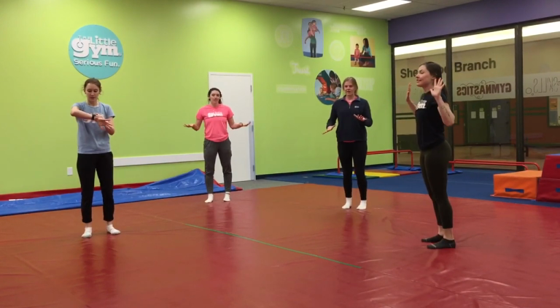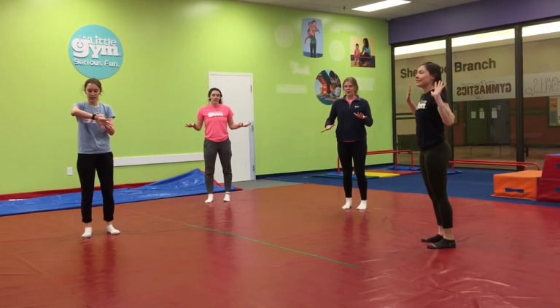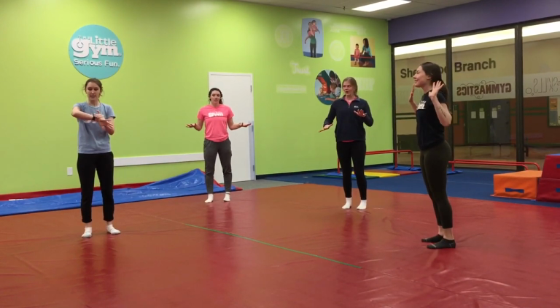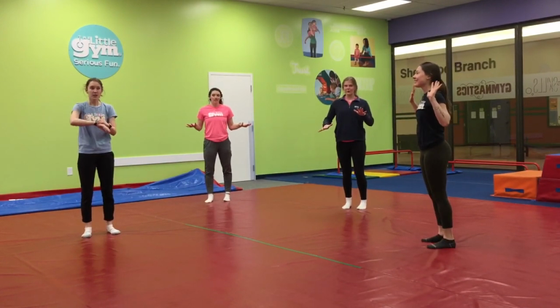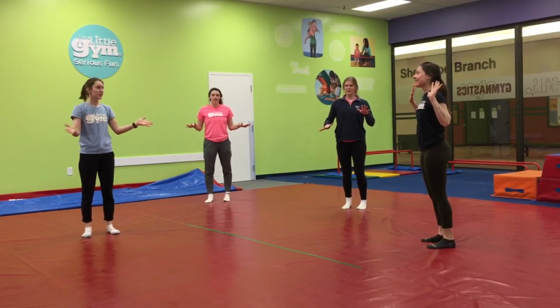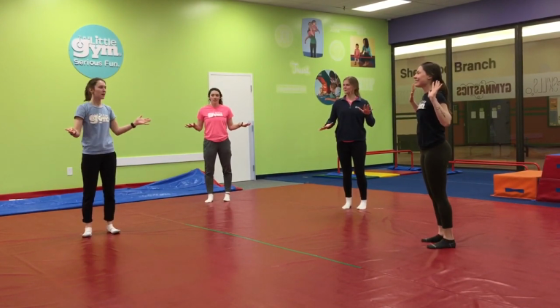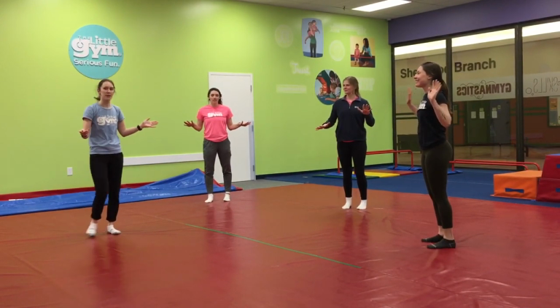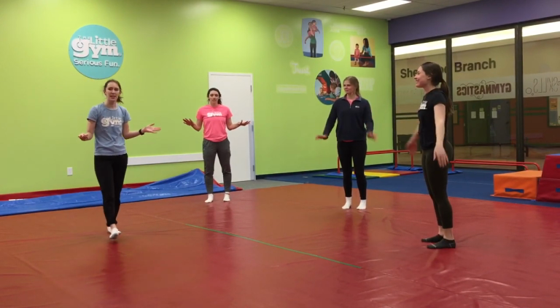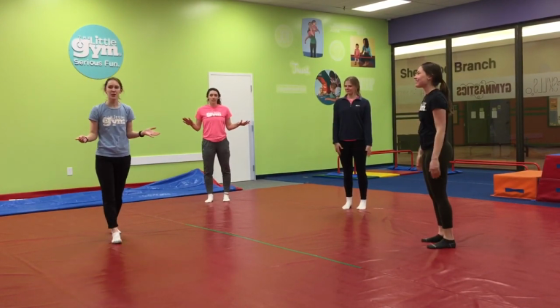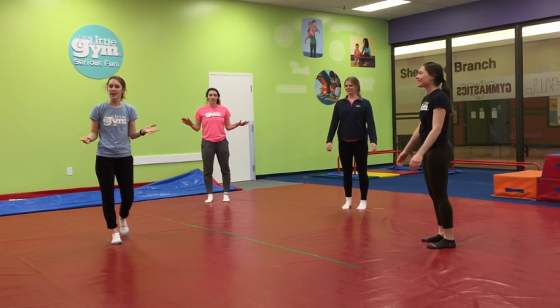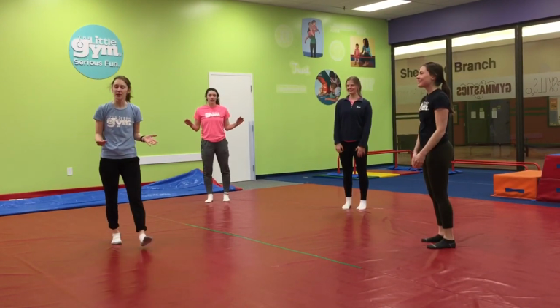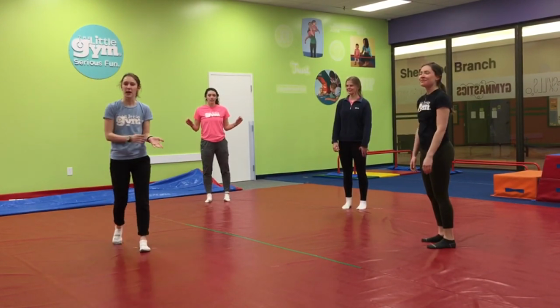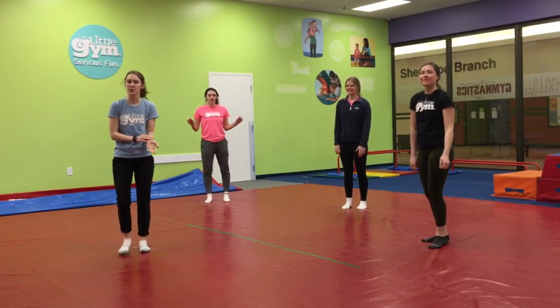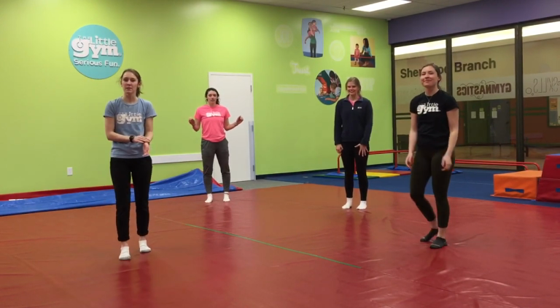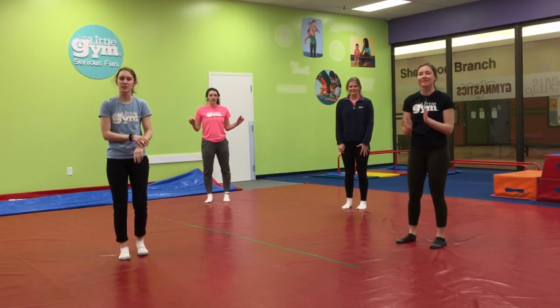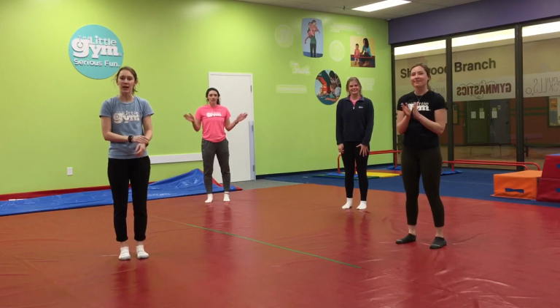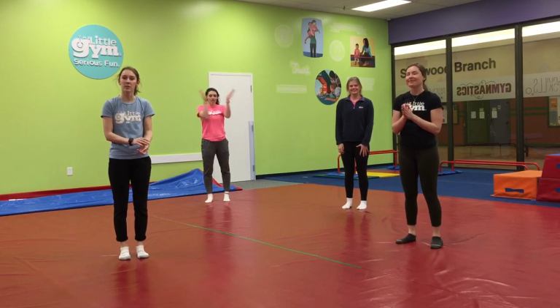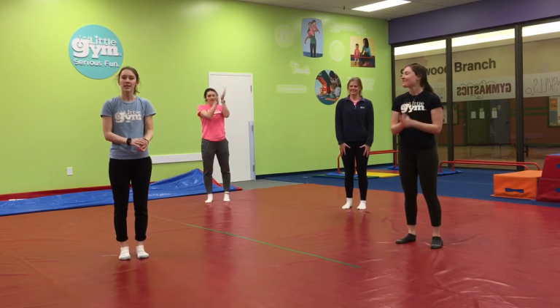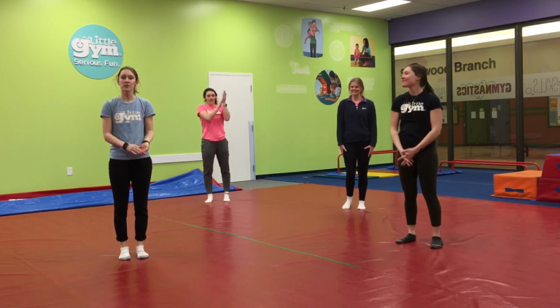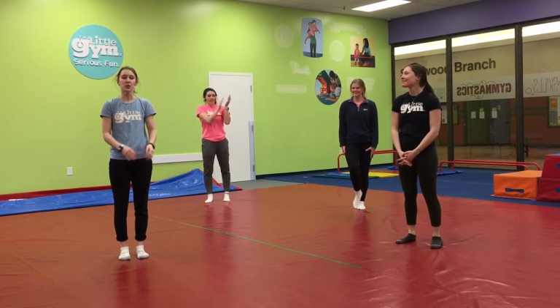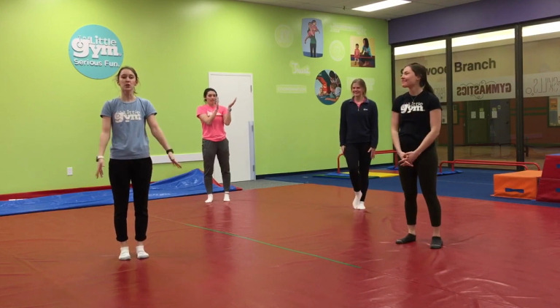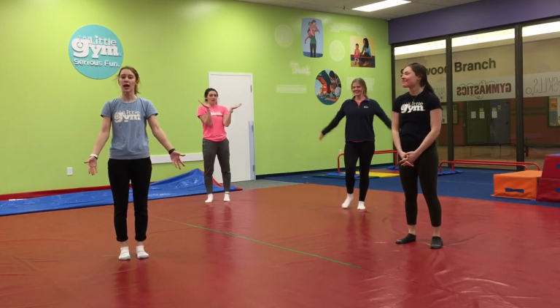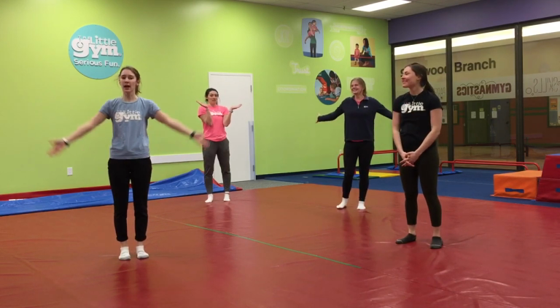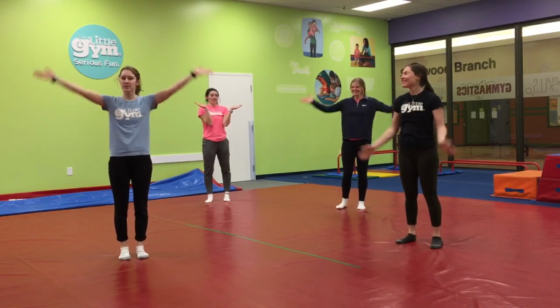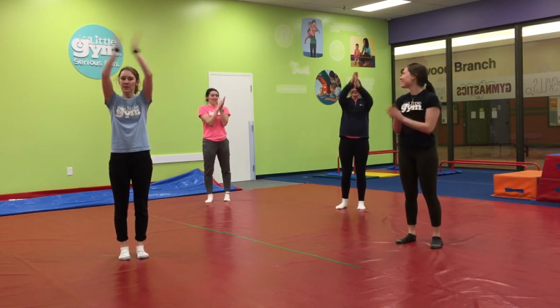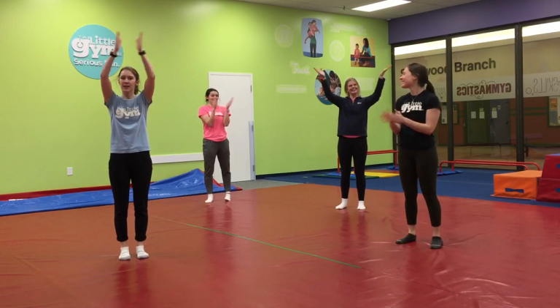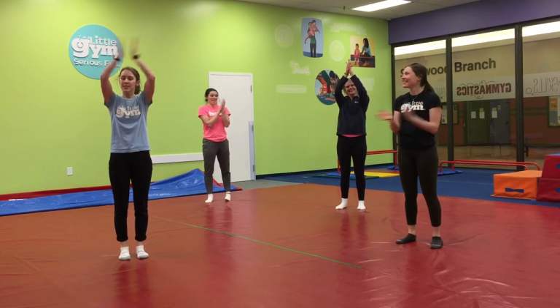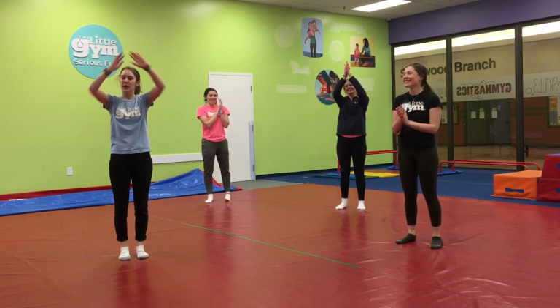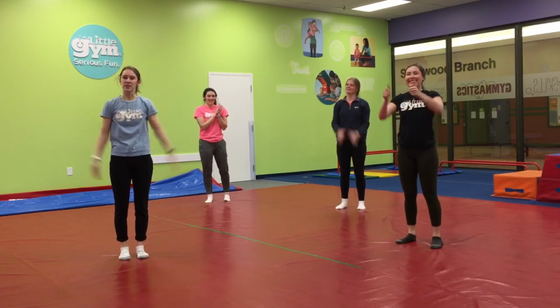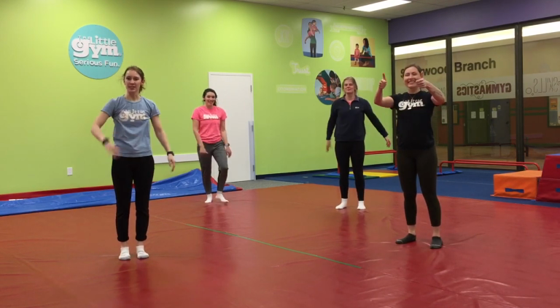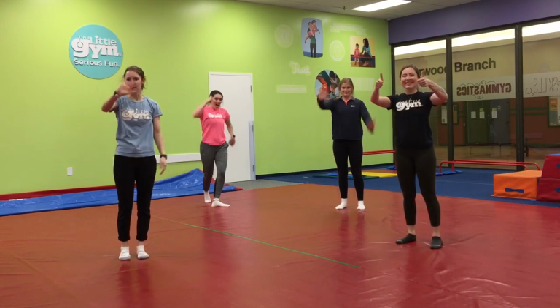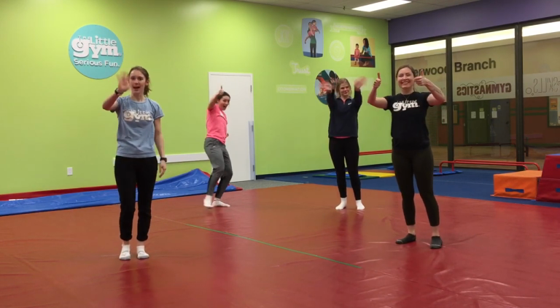Freeze! Great job, everybody. Thanks for joining us for another episode of The Little Gym at Home. Give yourself two huge high fives — one, two — and we'll see you guys soon. Bye!